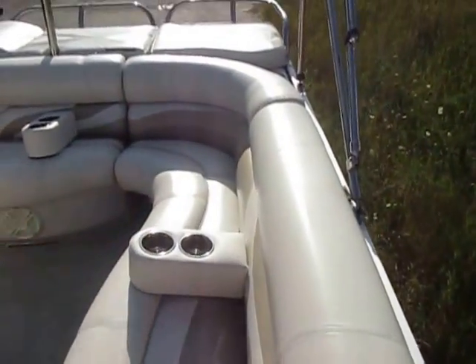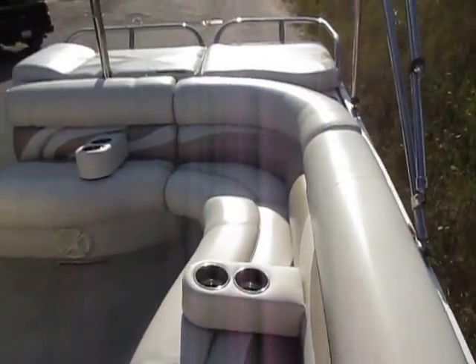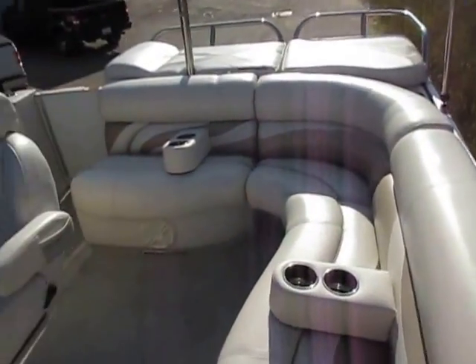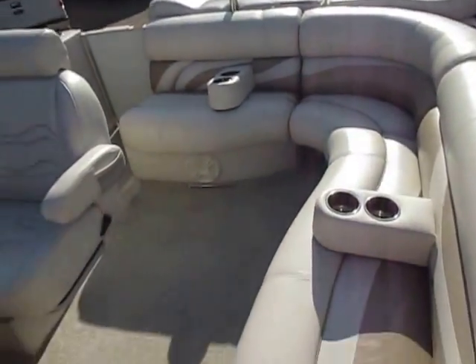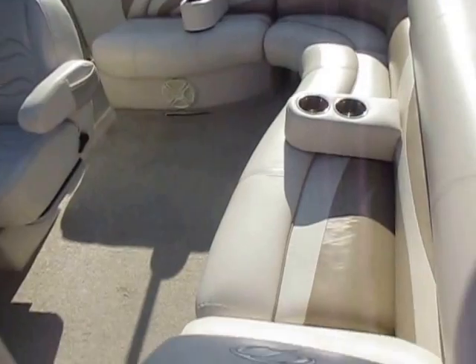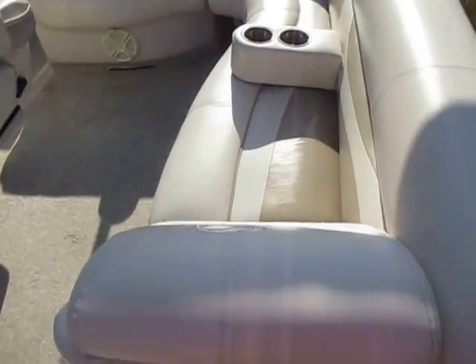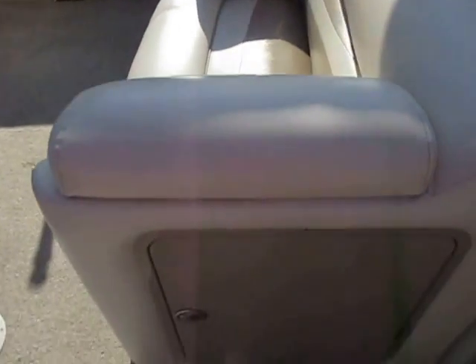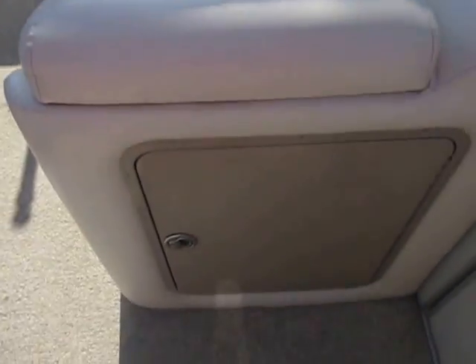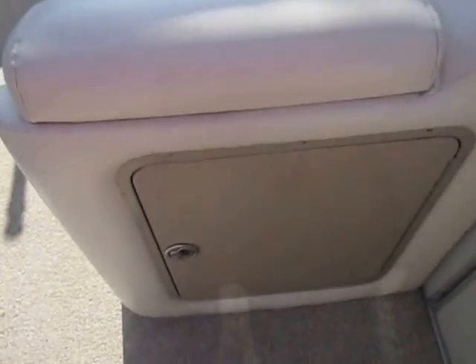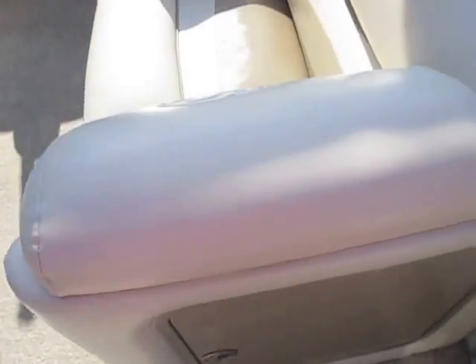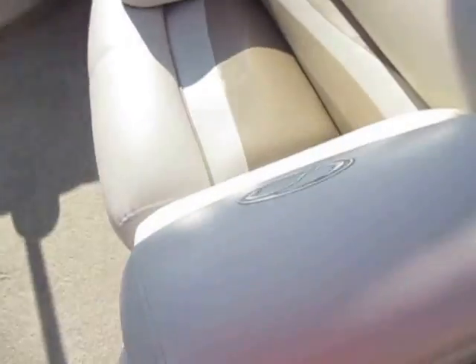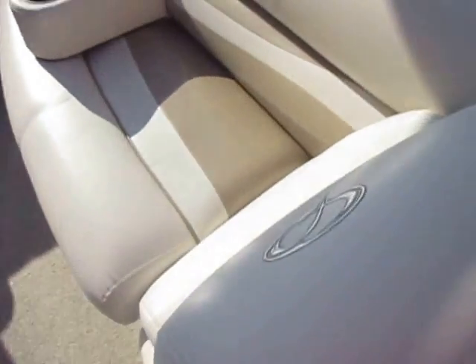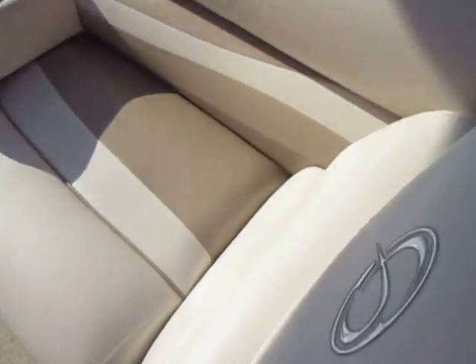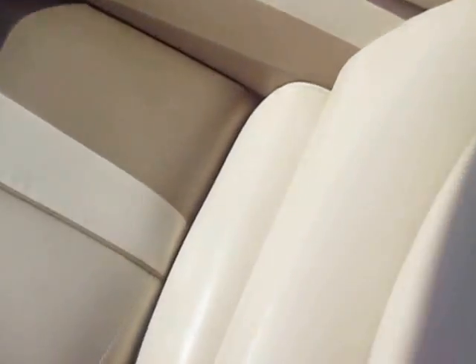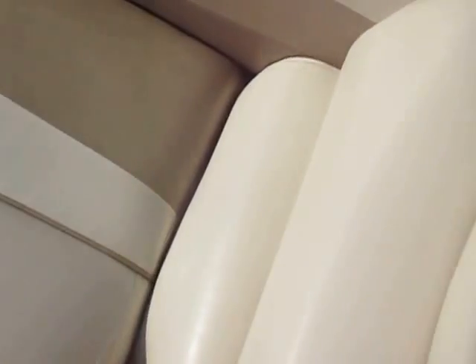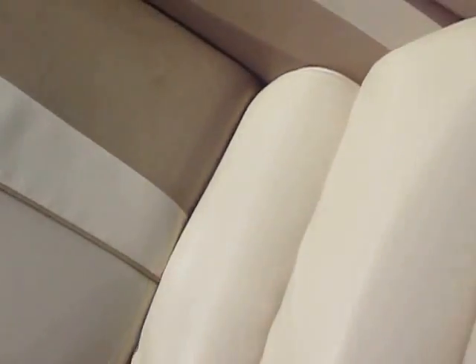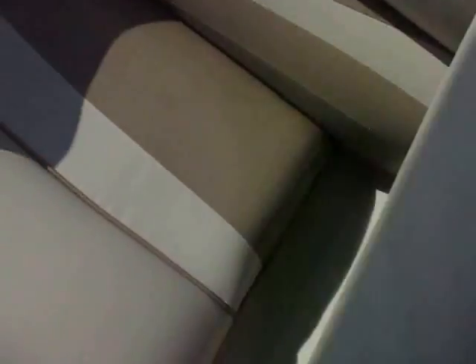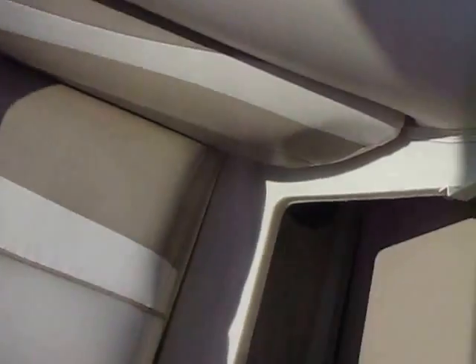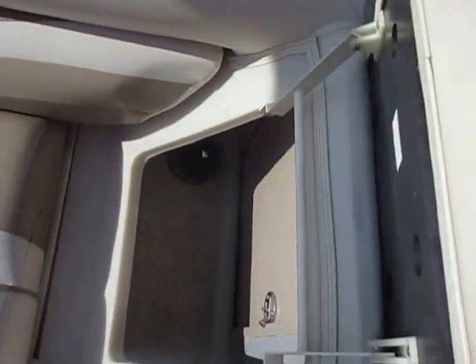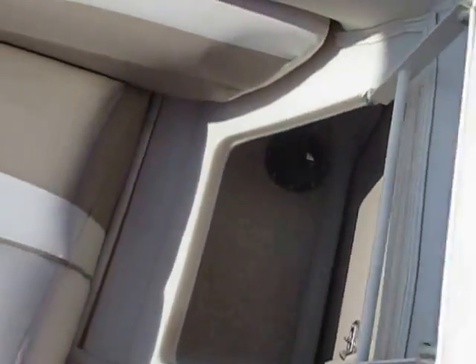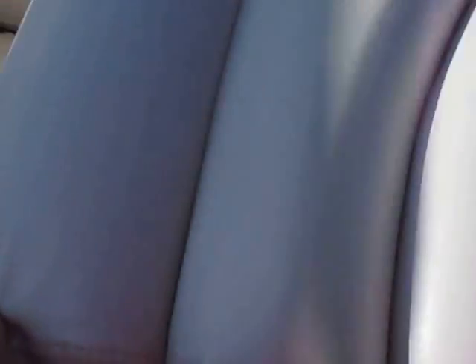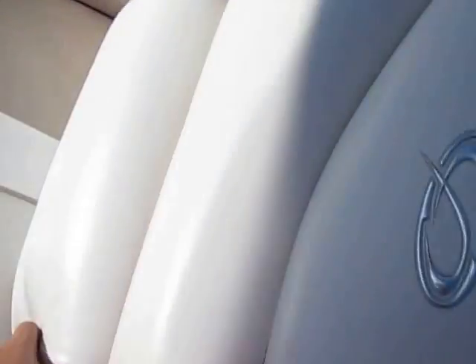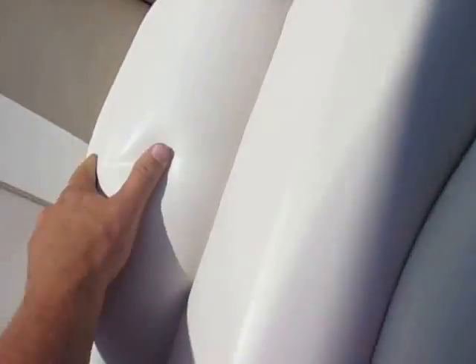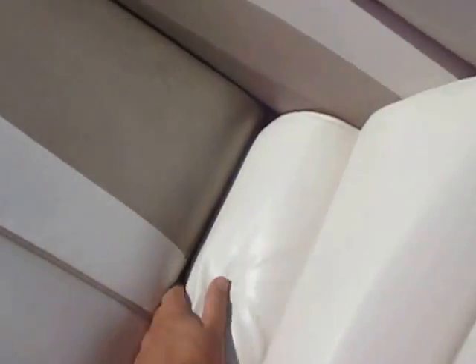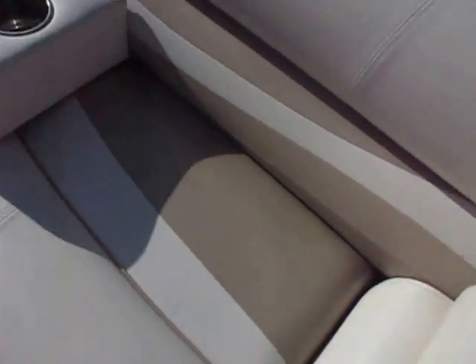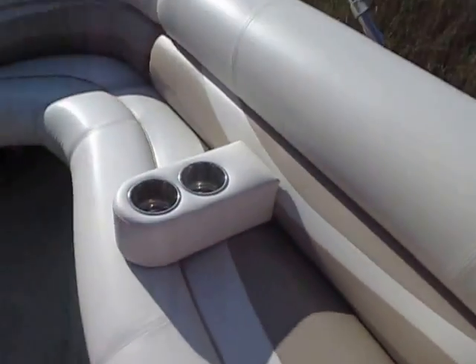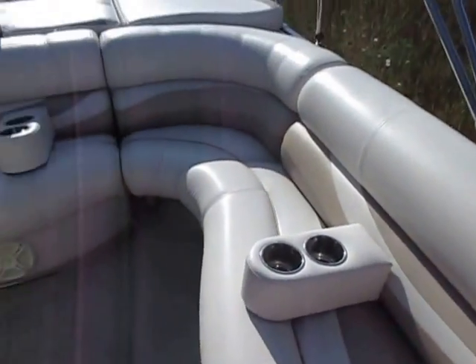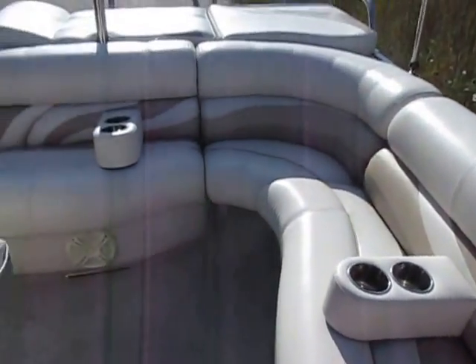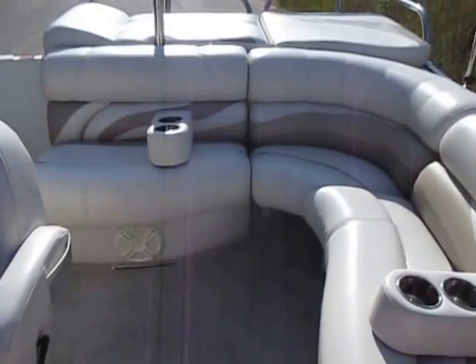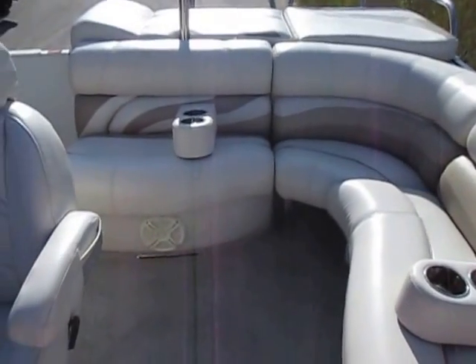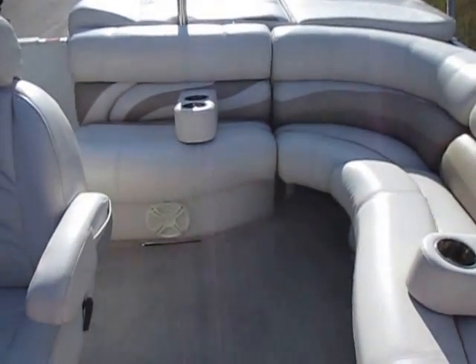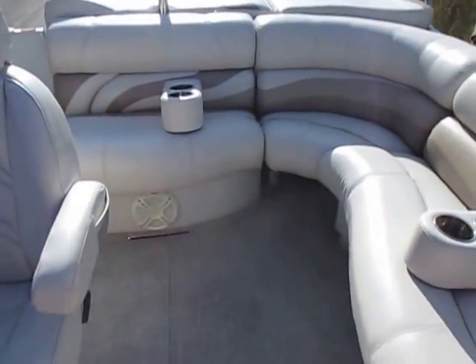There's a stern L-shaped couch with storage underneath all the seats and storage behind the backrest — you can see the pictures for that. Two movable beverage holders and courtesy lights.